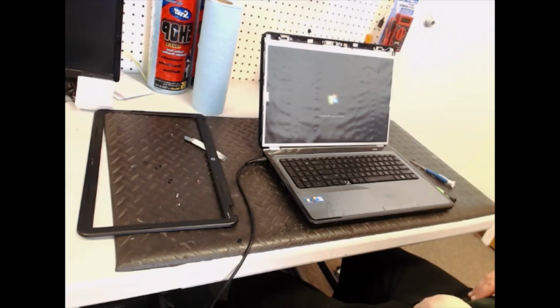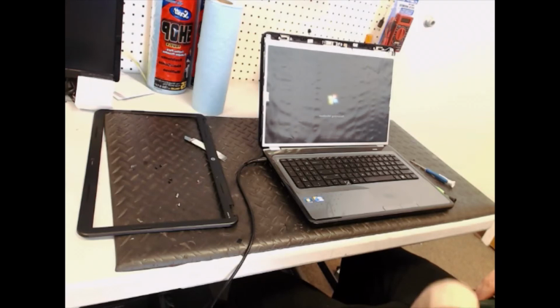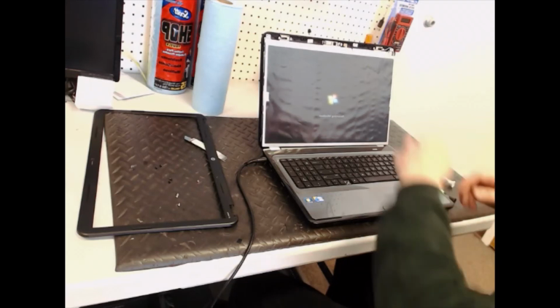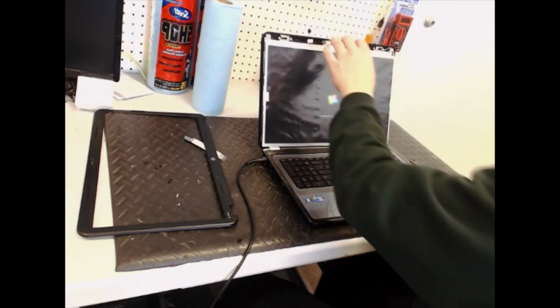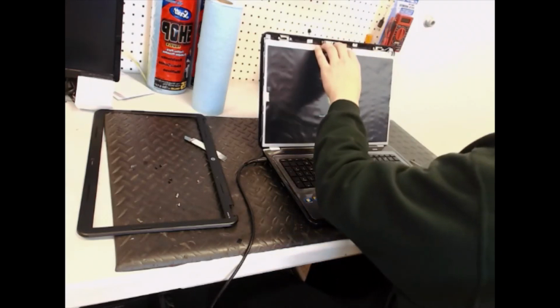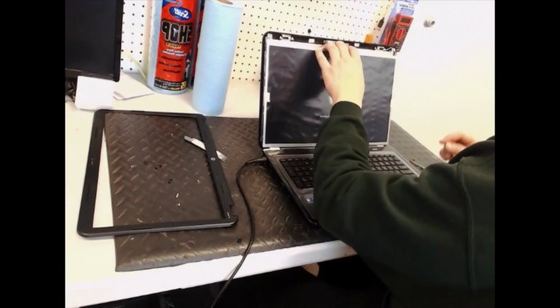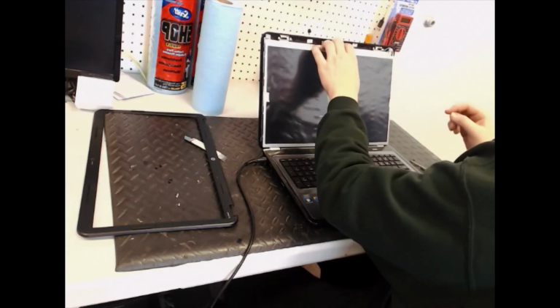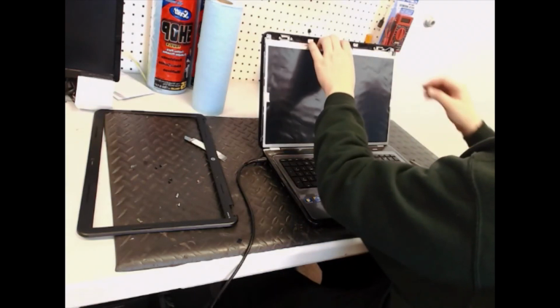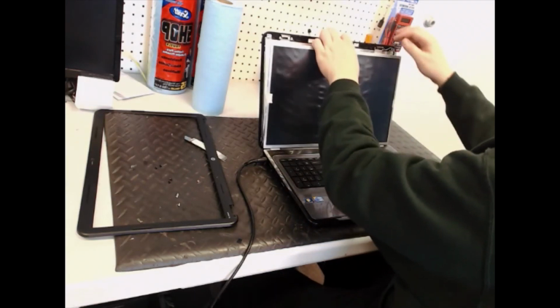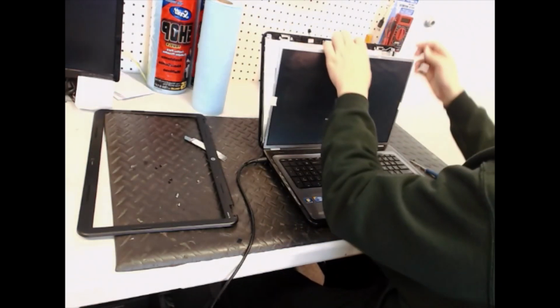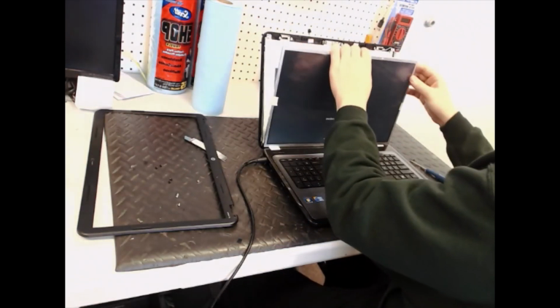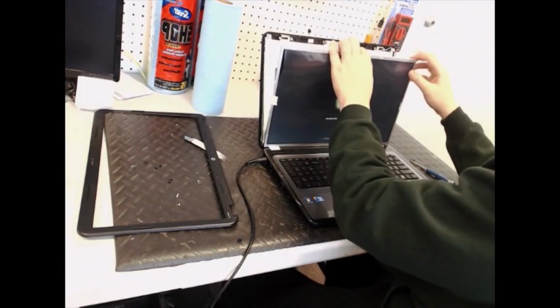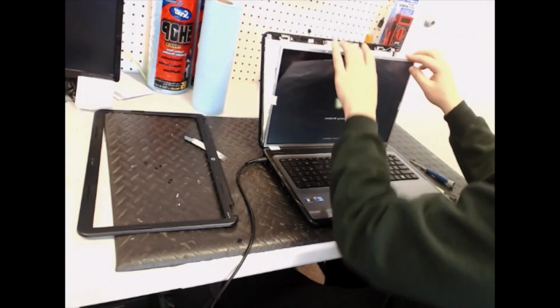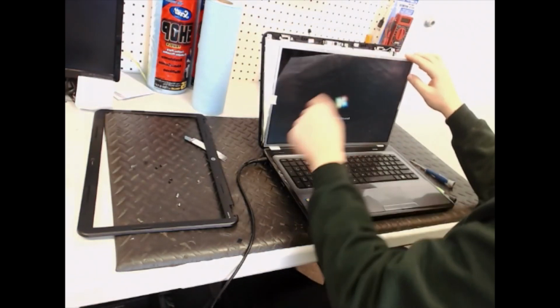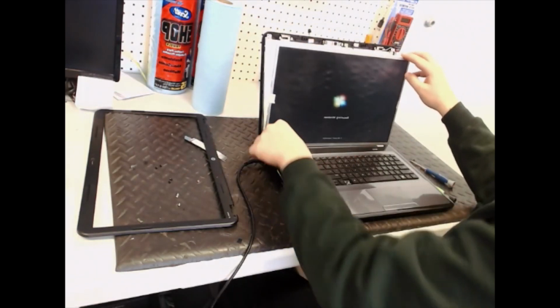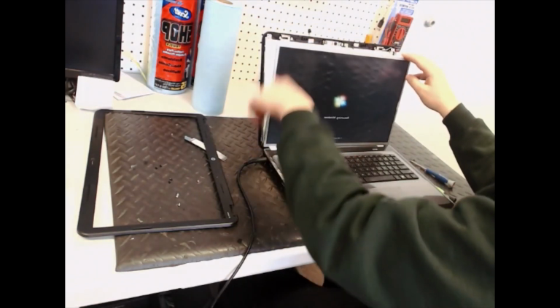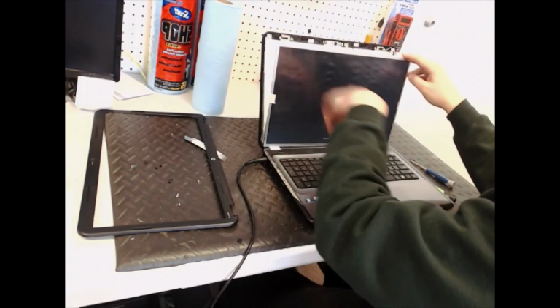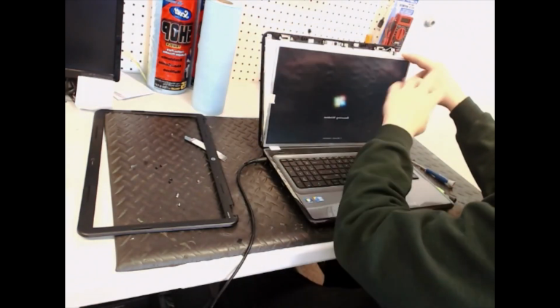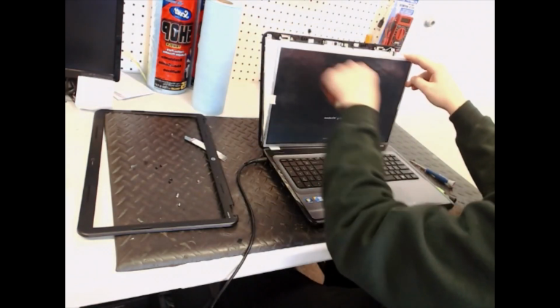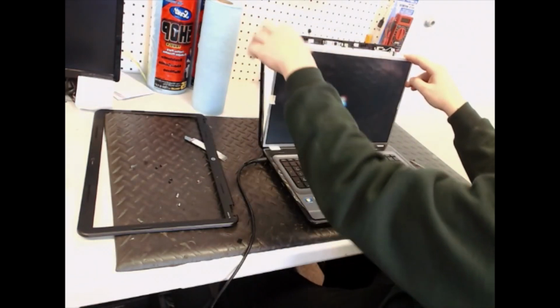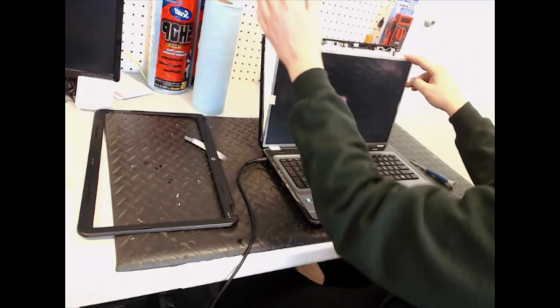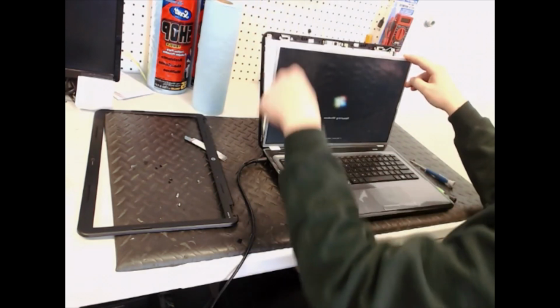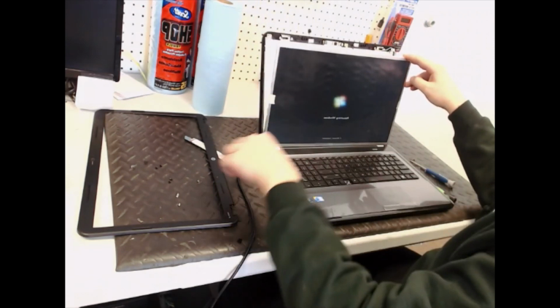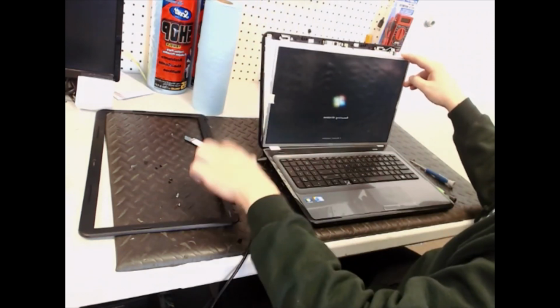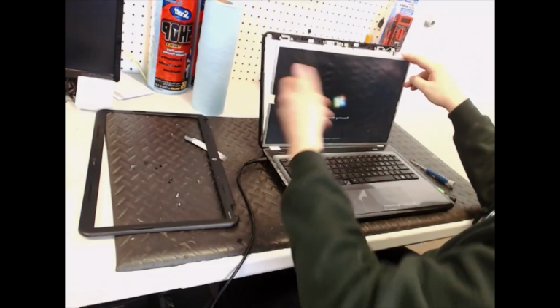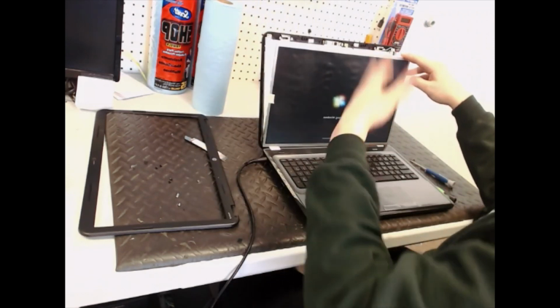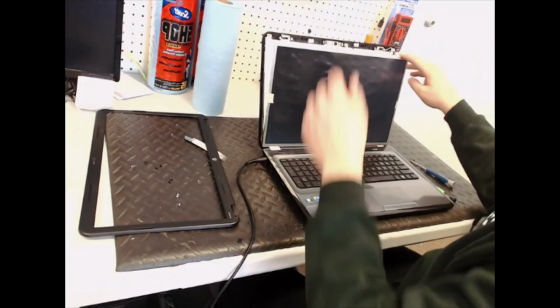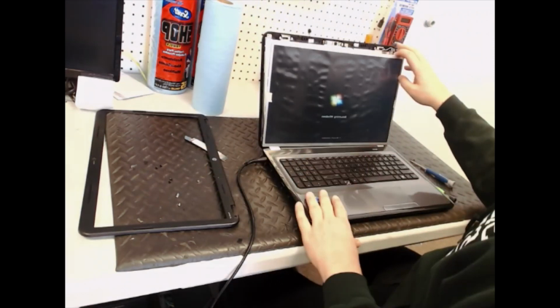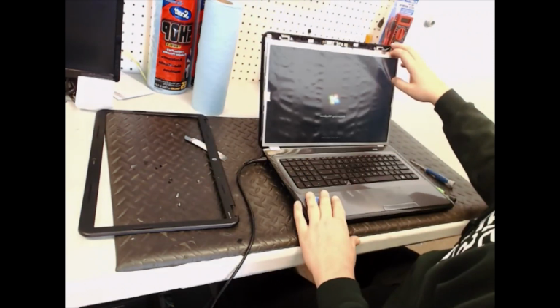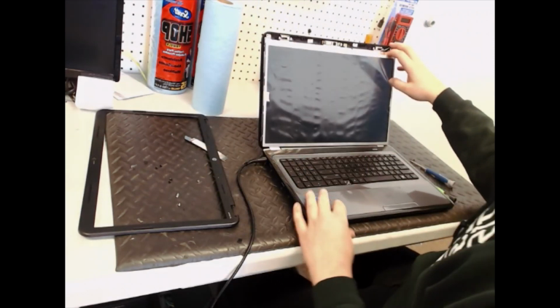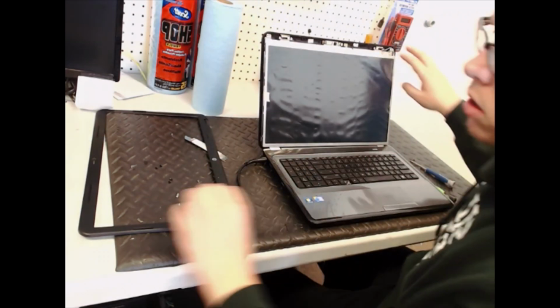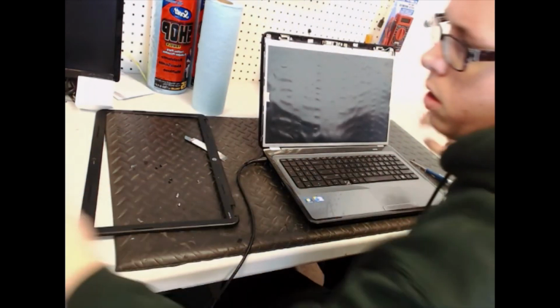What I gotta do now is just put the screws back in — screws up there, screws in the bezel — and I'm good to go.